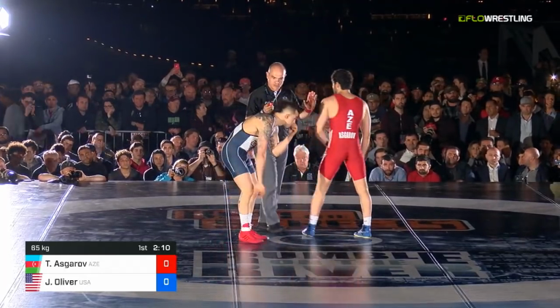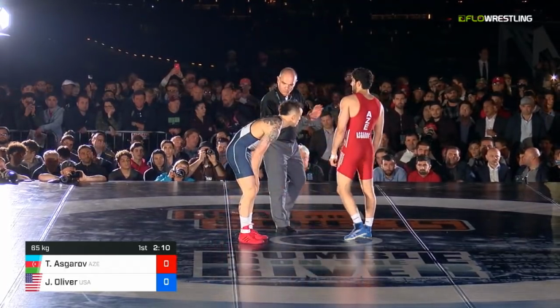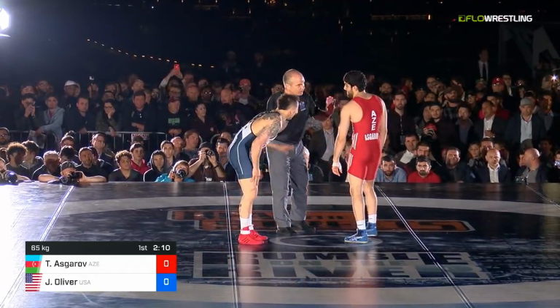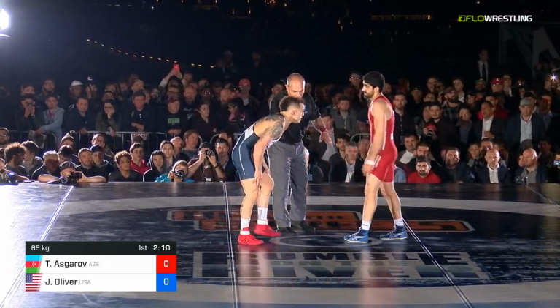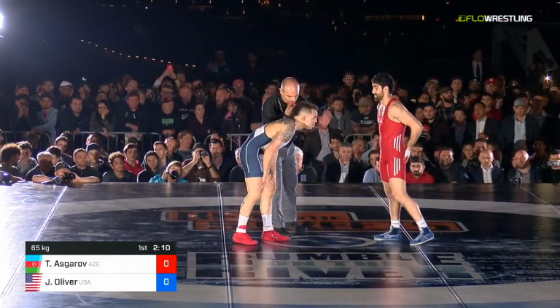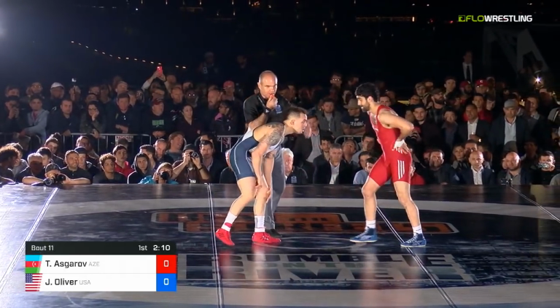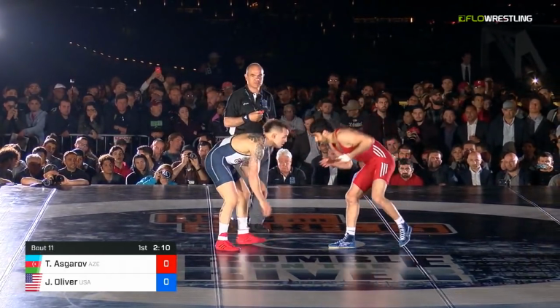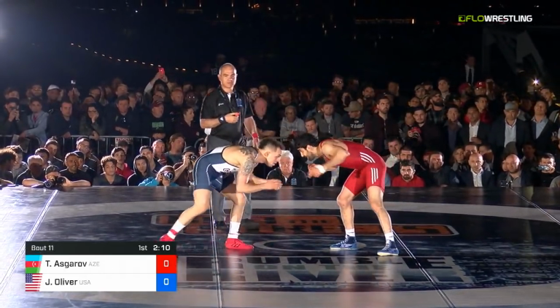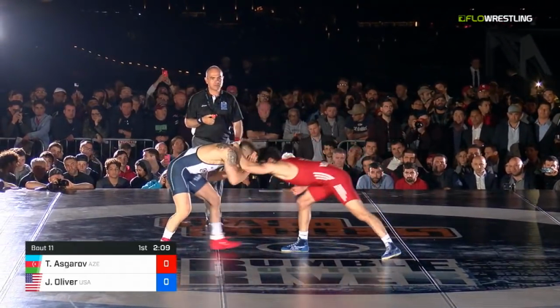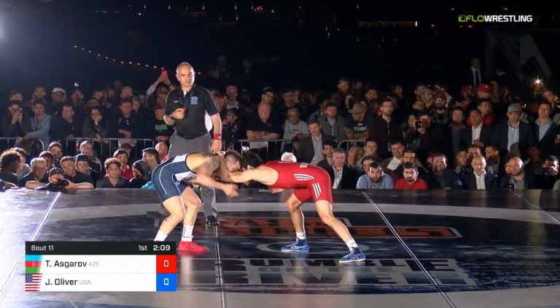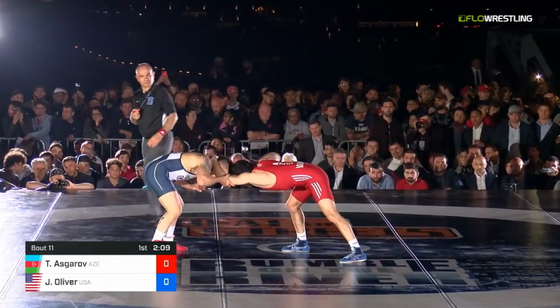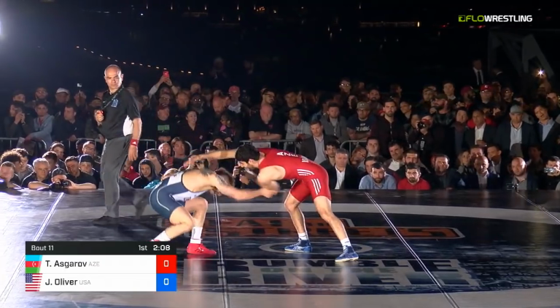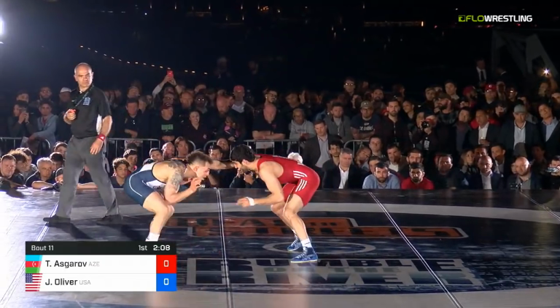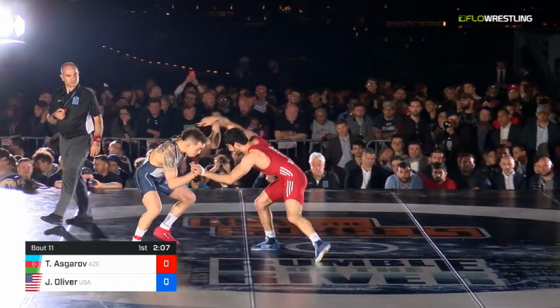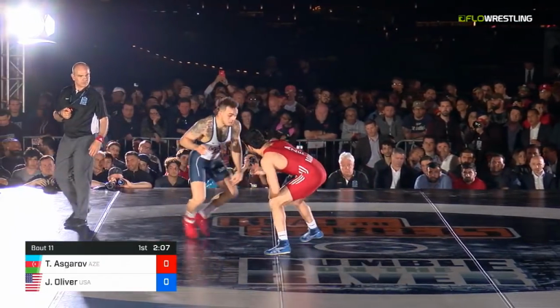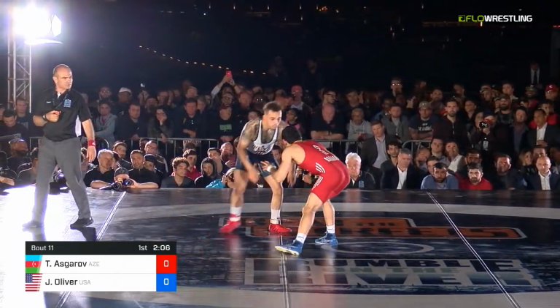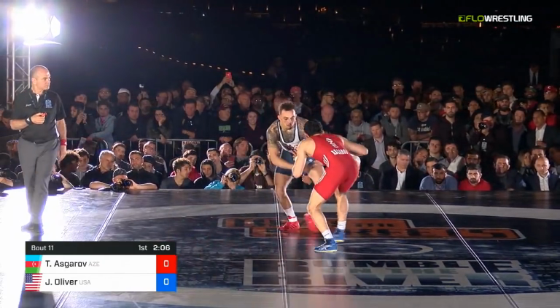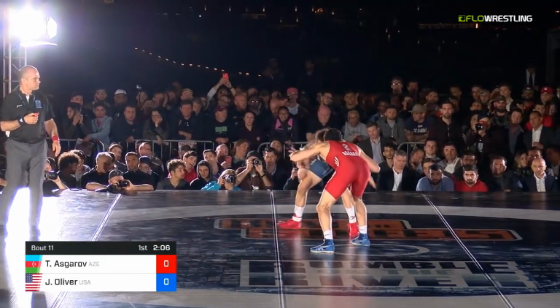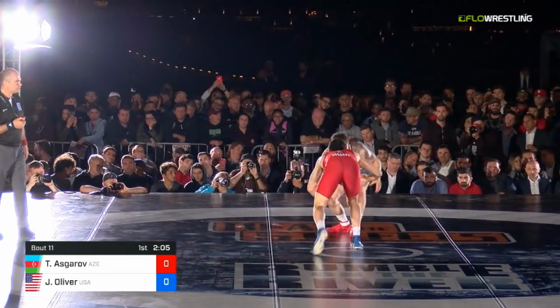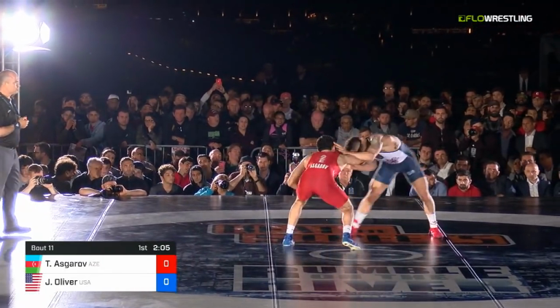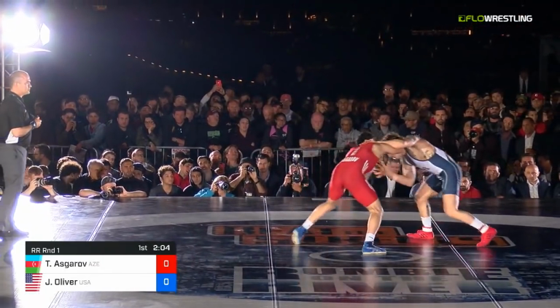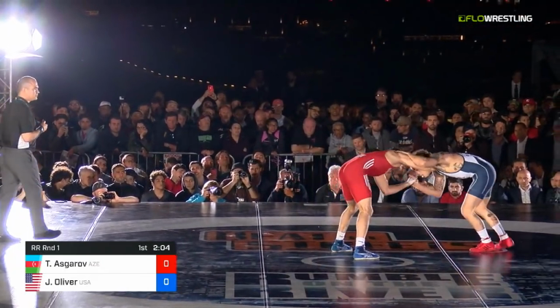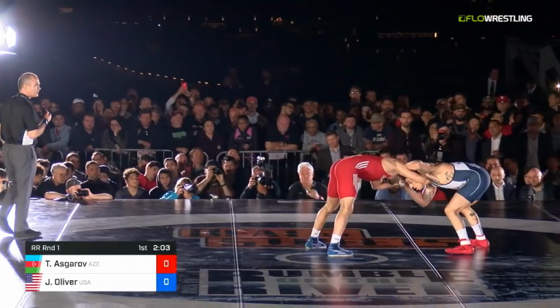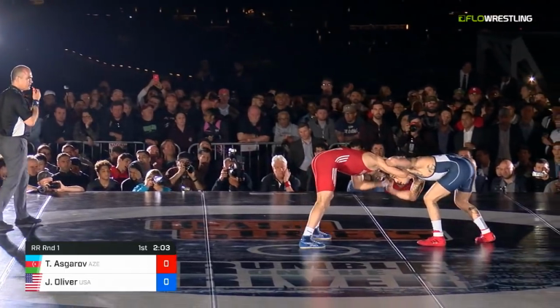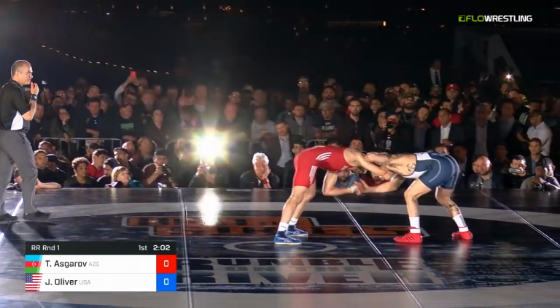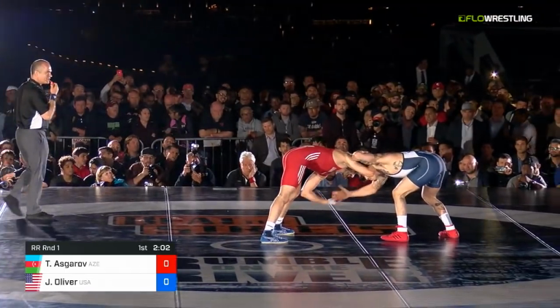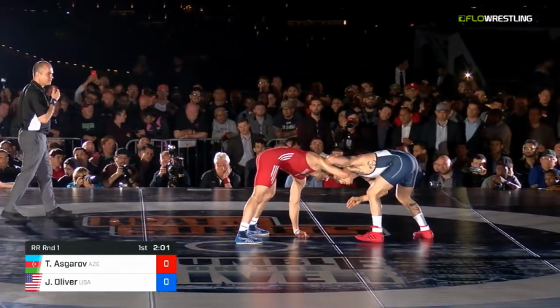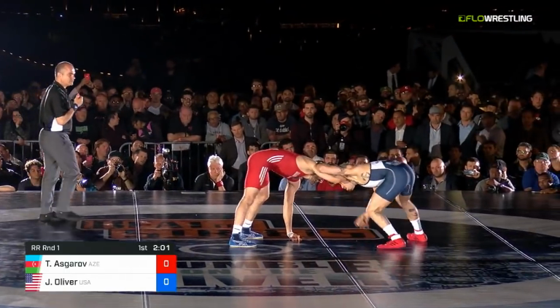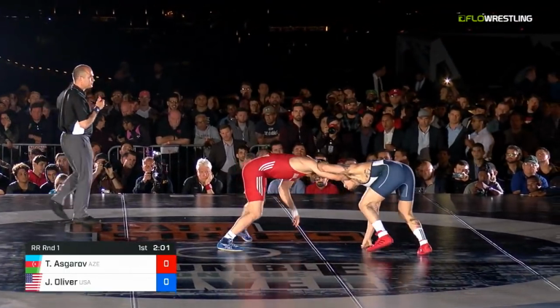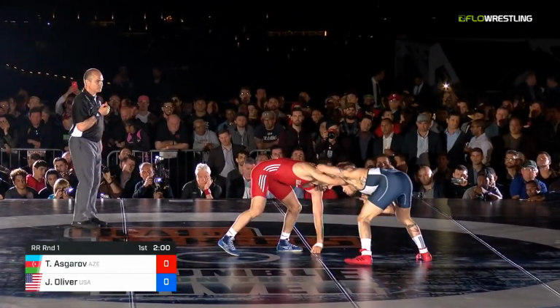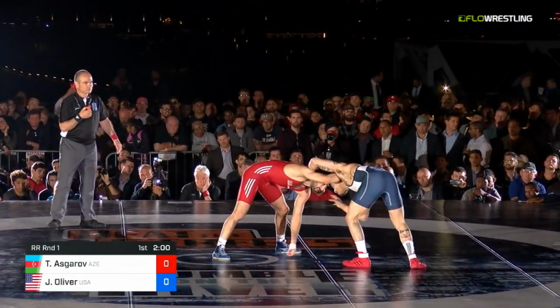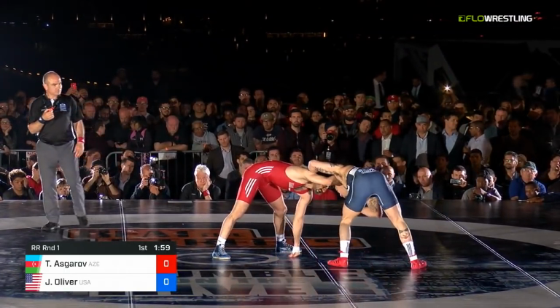Eye poke accidentally. They give a little handshake, butt slap — sign of respect. First minute just about down here, not a ton of action. Oliver's motion looking really good as he's got that over tie.